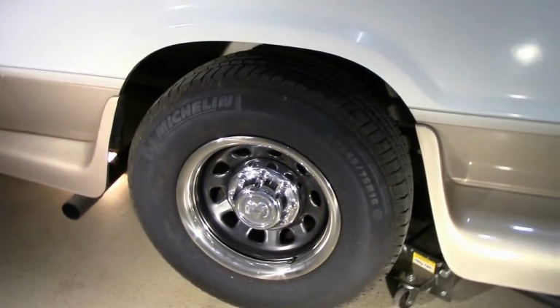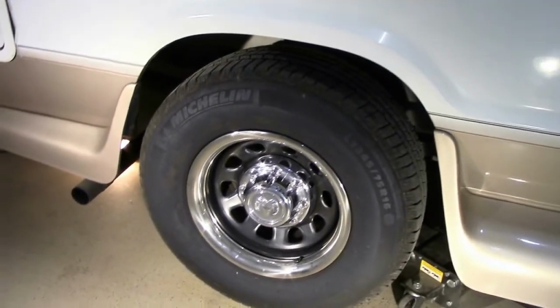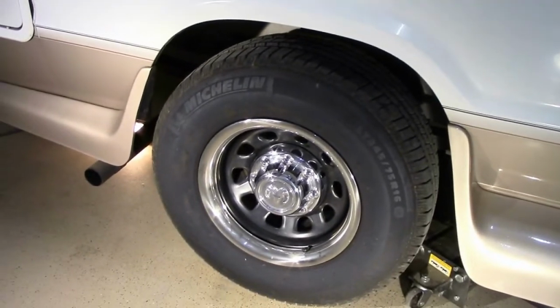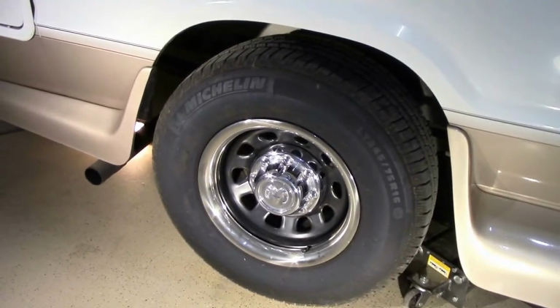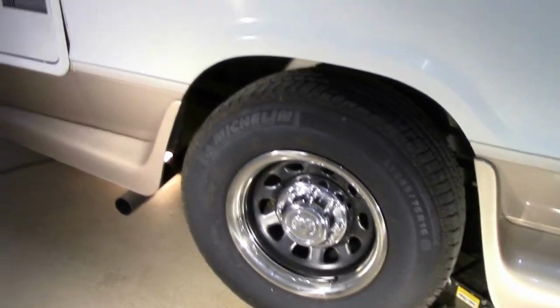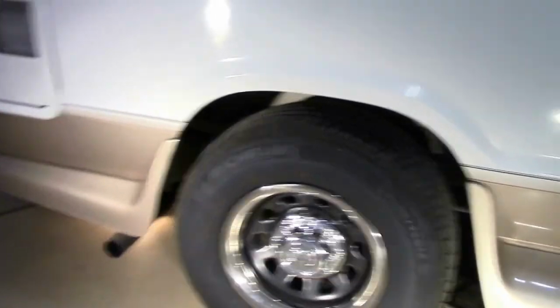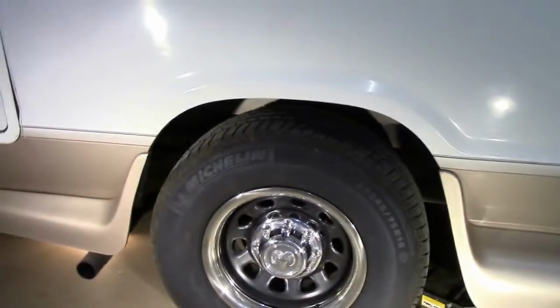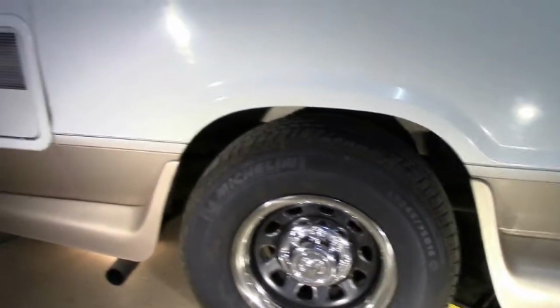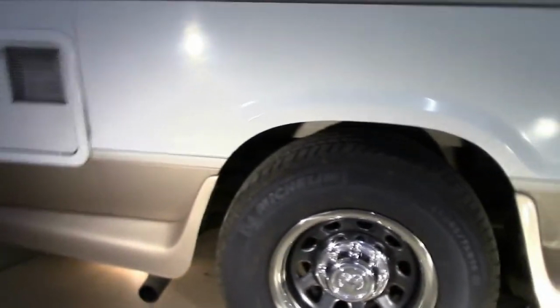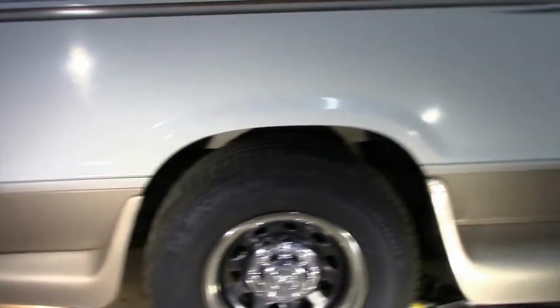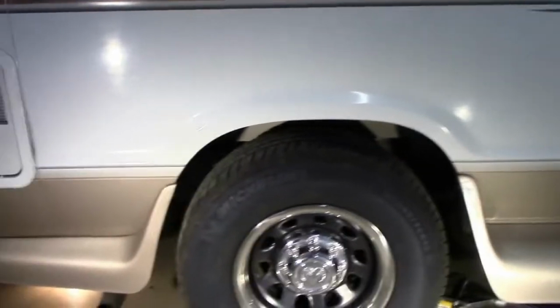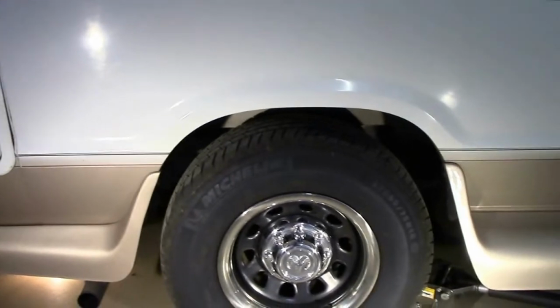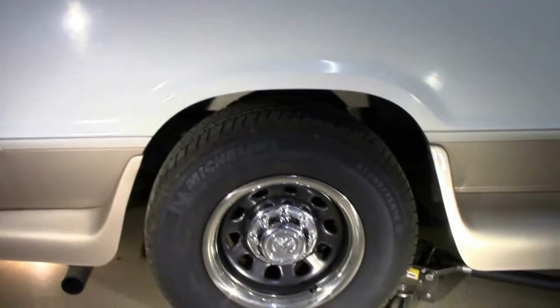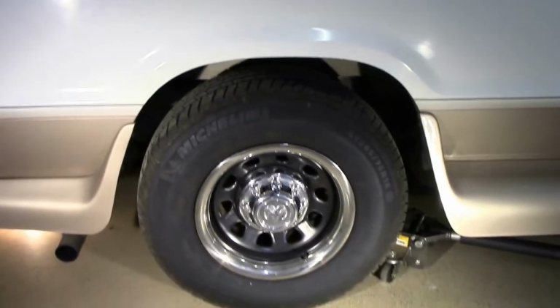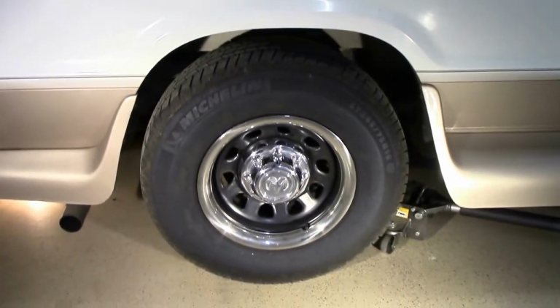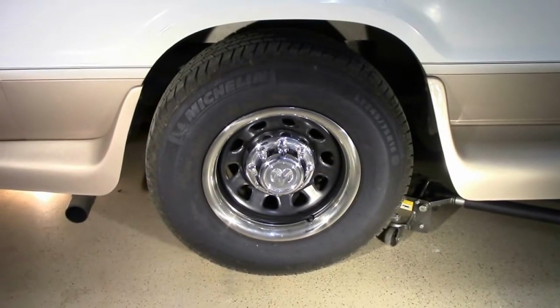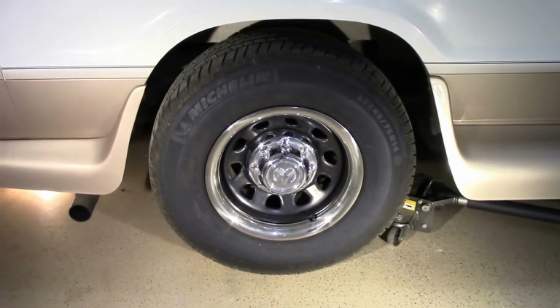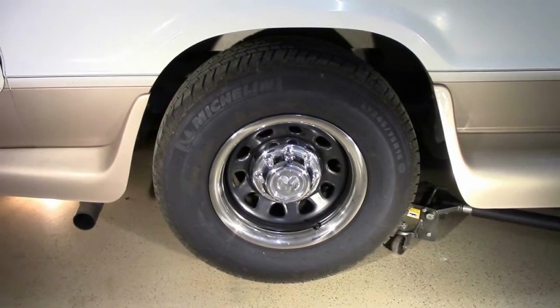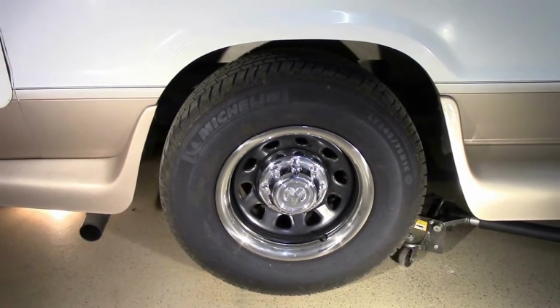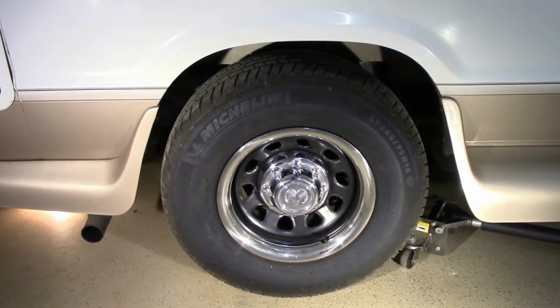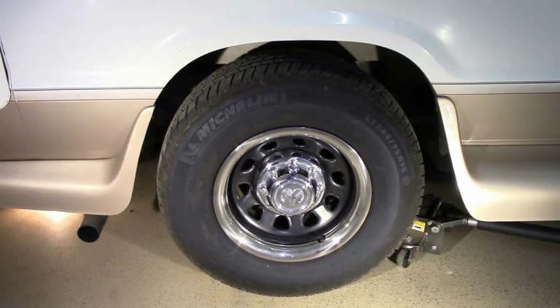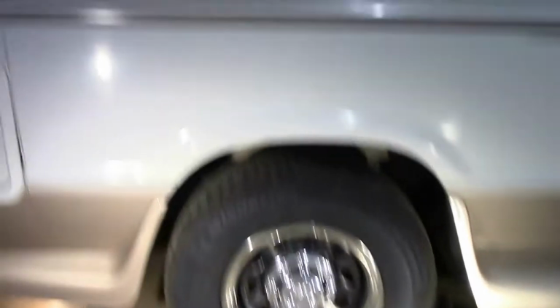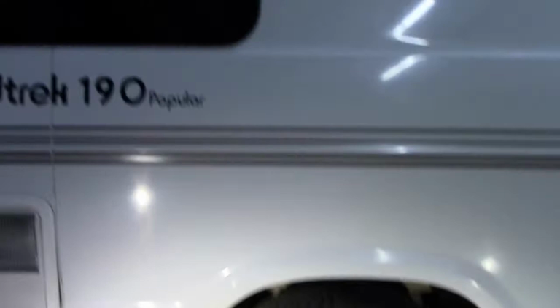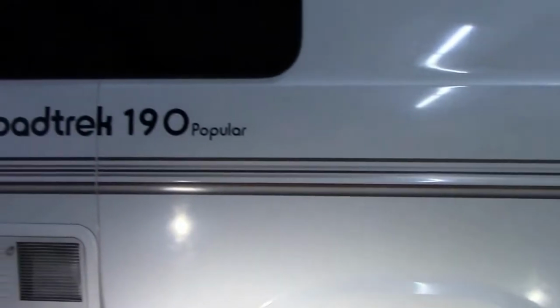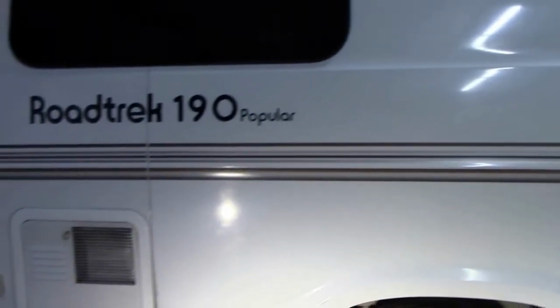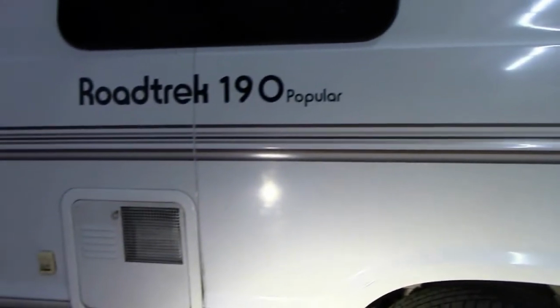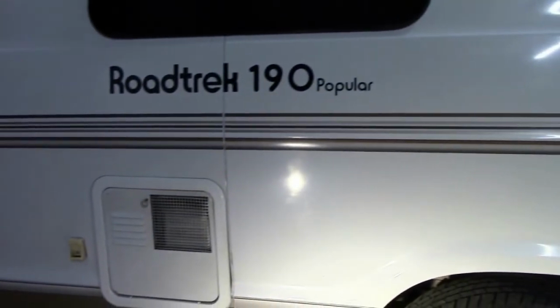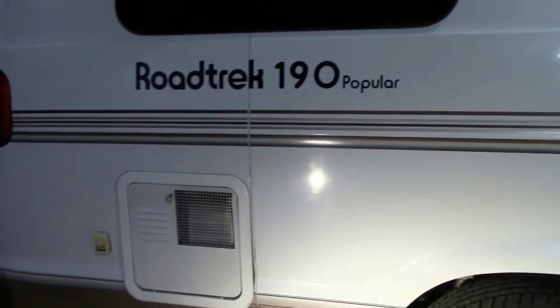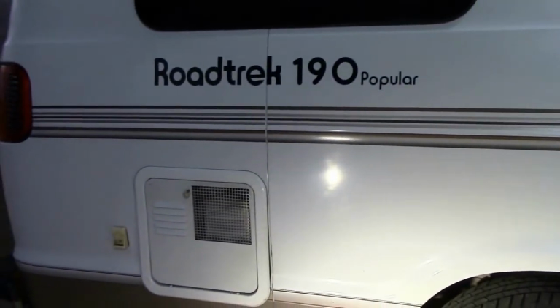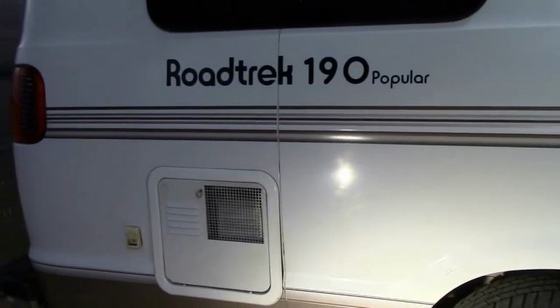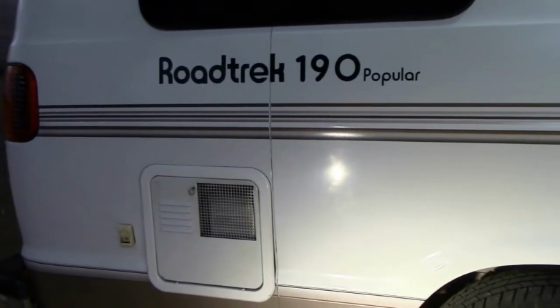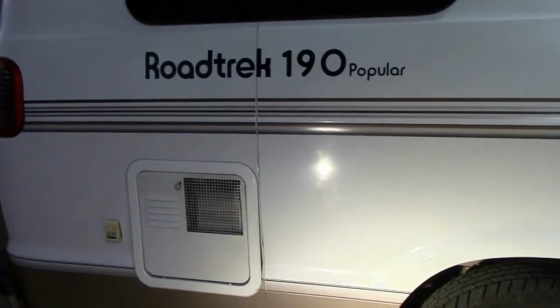What I've done is replace the original wheels, which were lighter duty and more narrow, with these, which are a little bit wider and a little bit stronger than the original equipment.